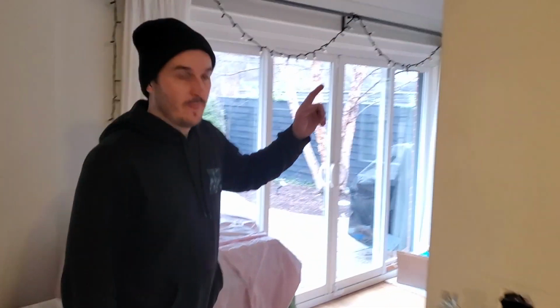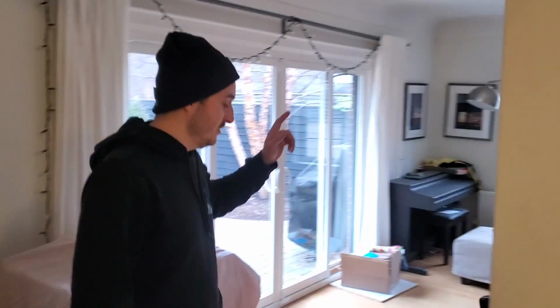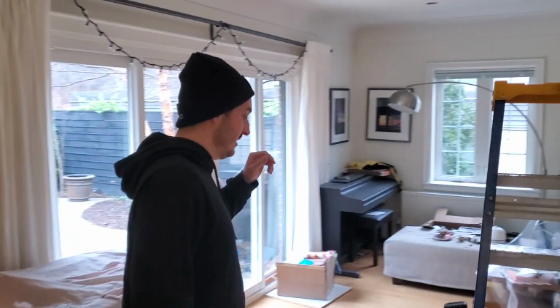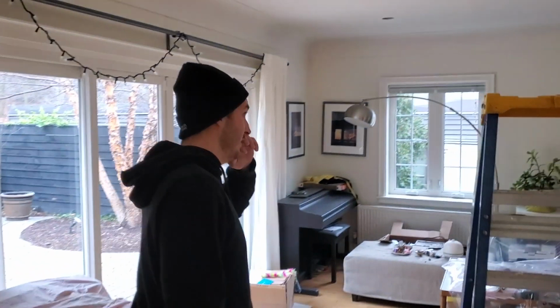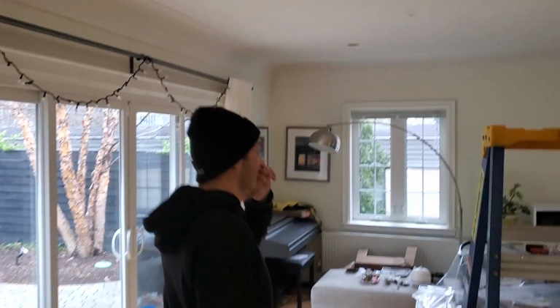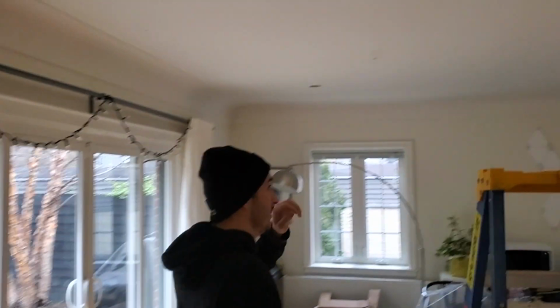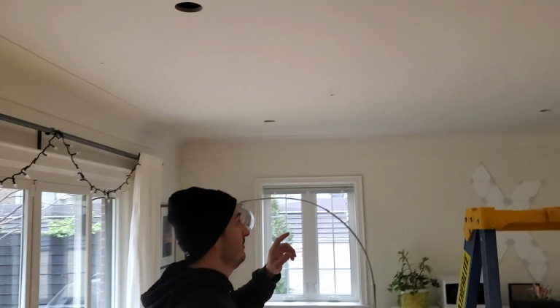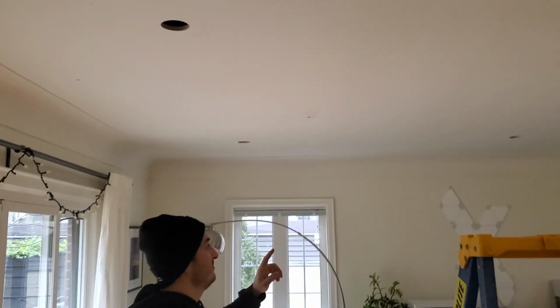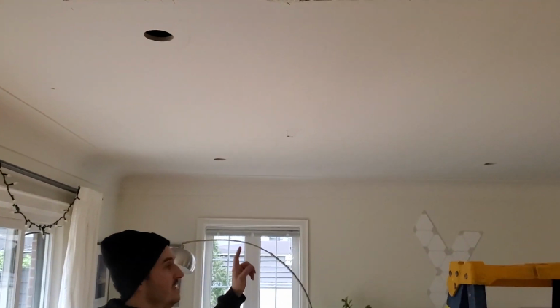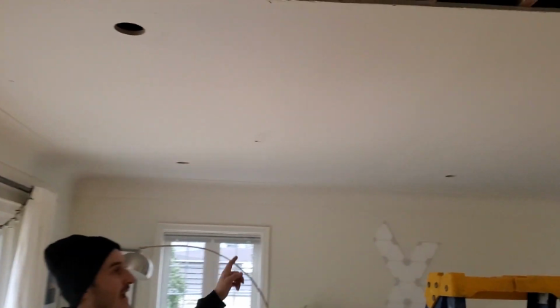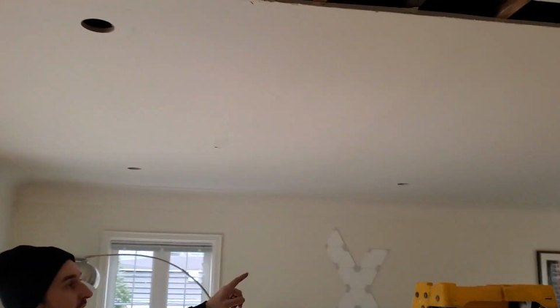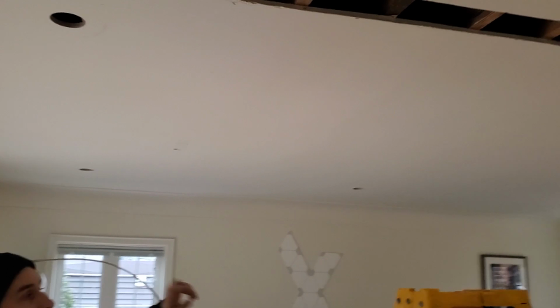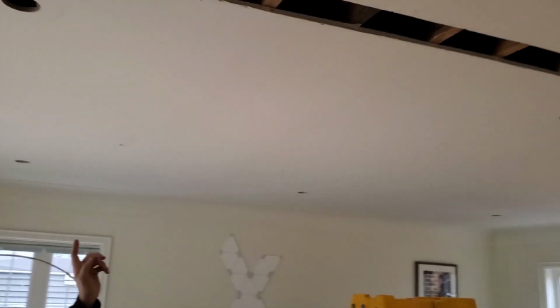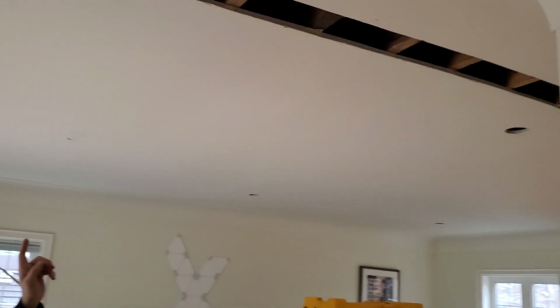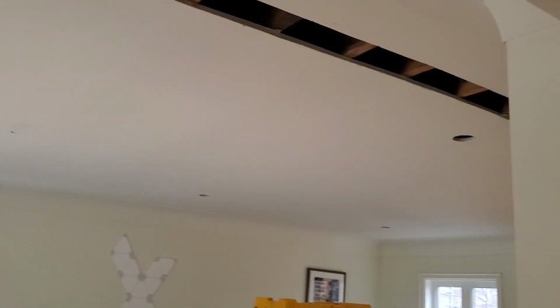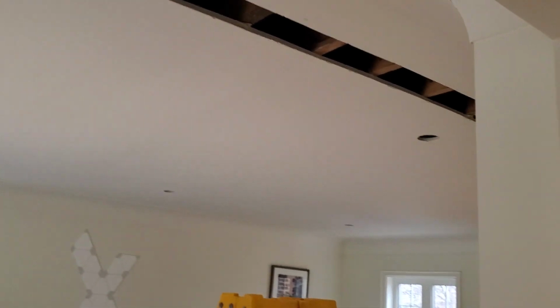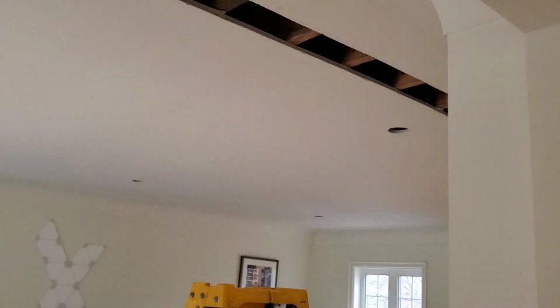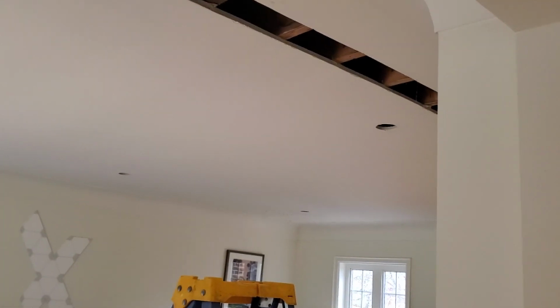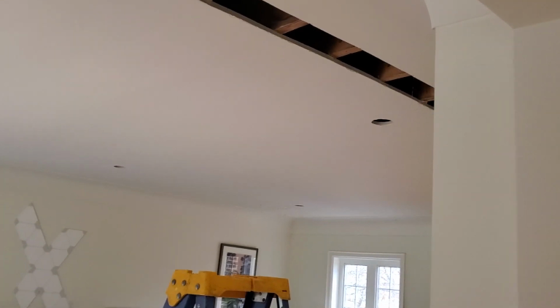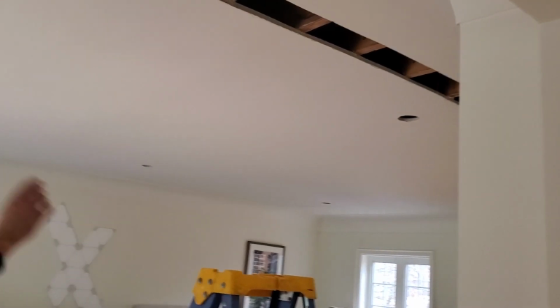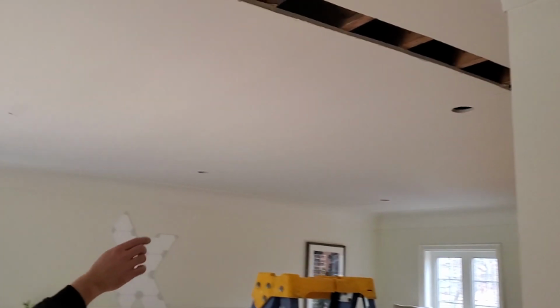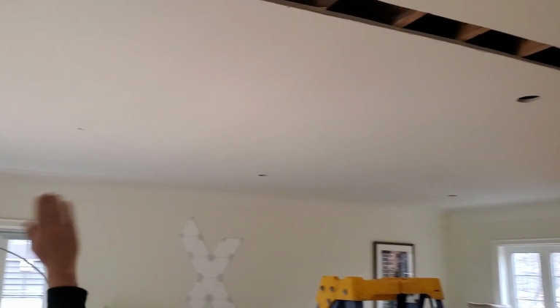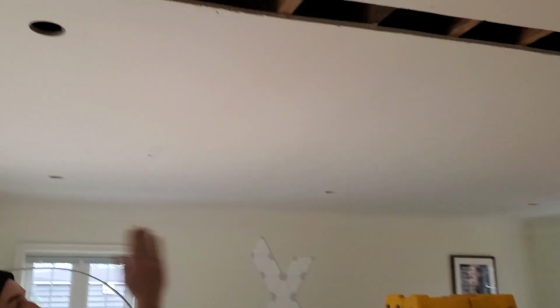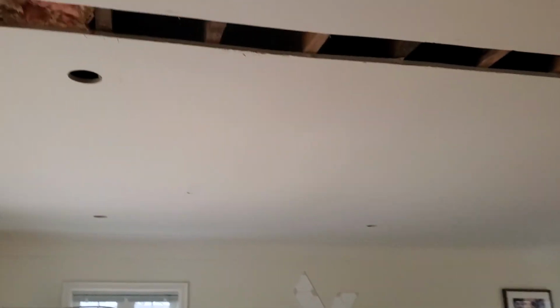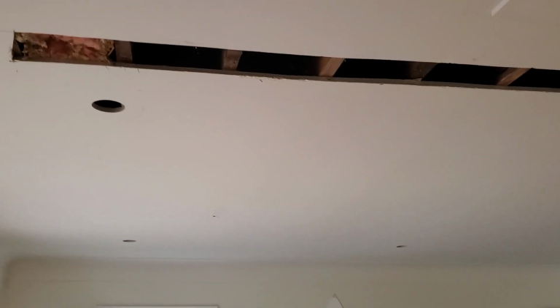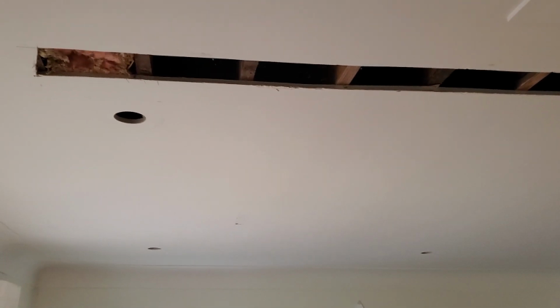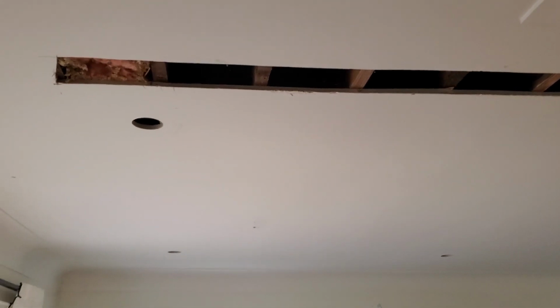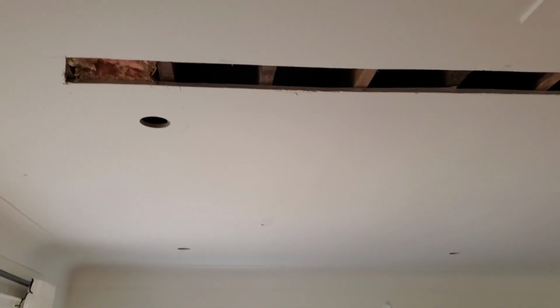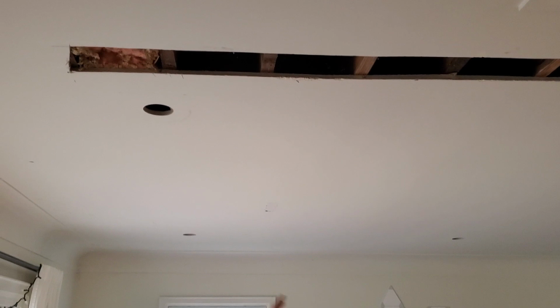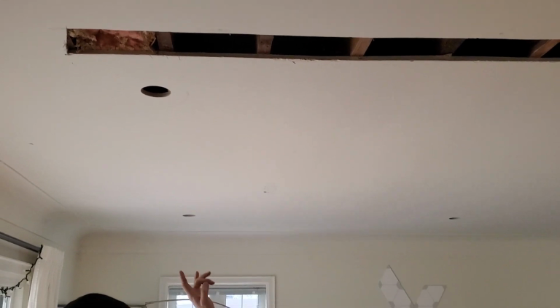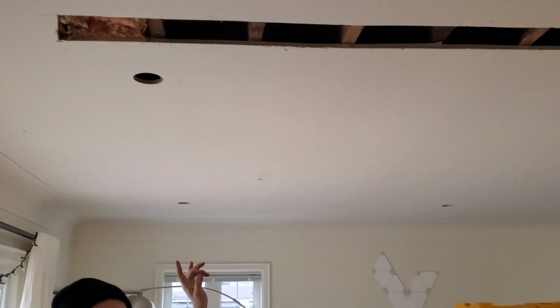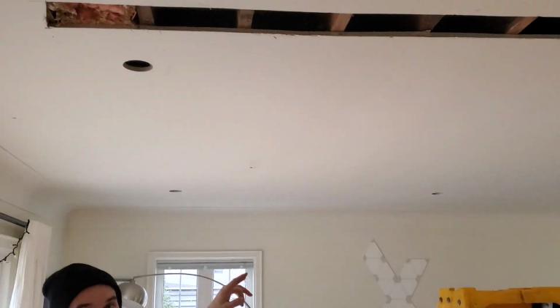You can just see the ceiling in here. It didn't have any light before, so we got a channel cut out where we can run our wire in between, and then we measured out for six pot lights.